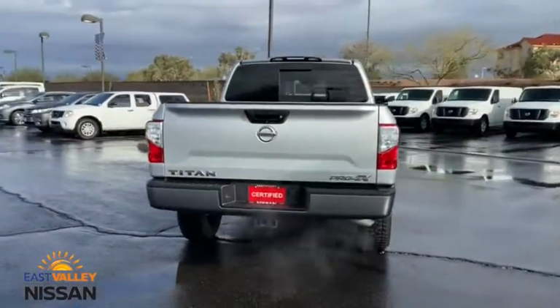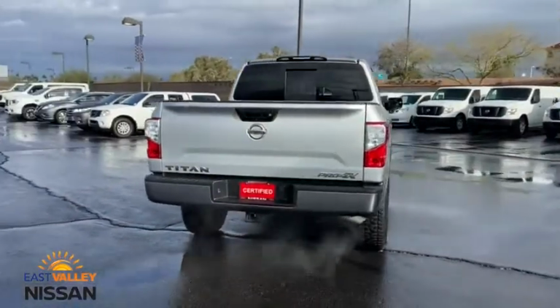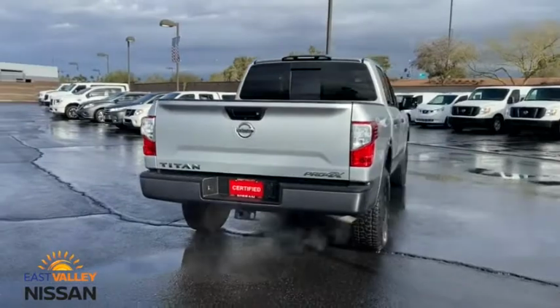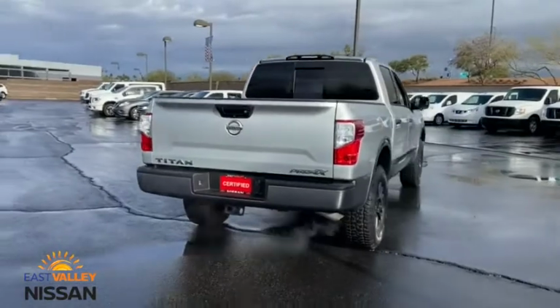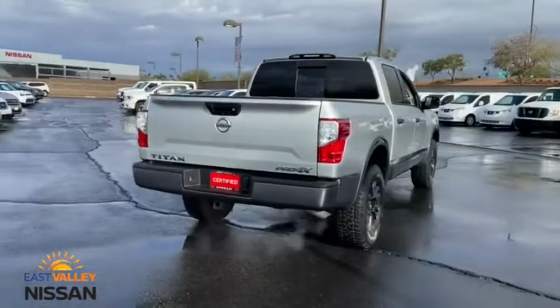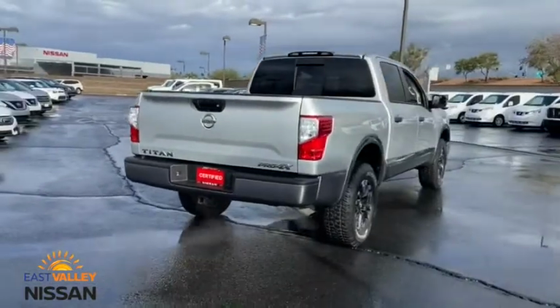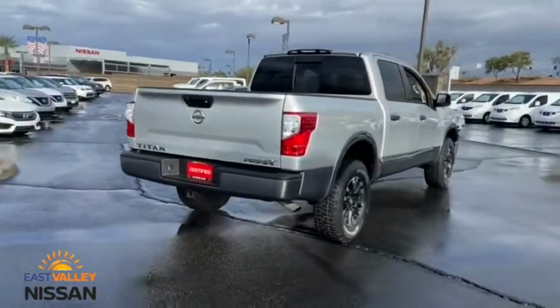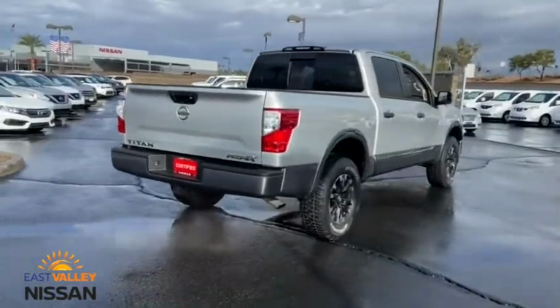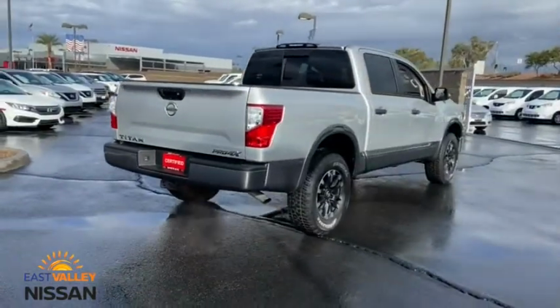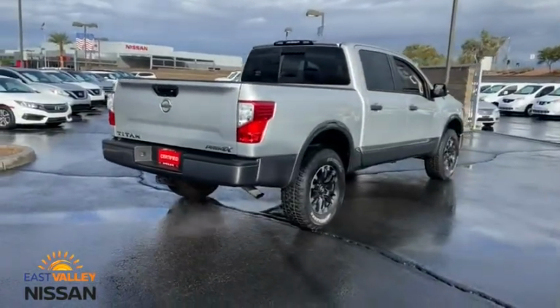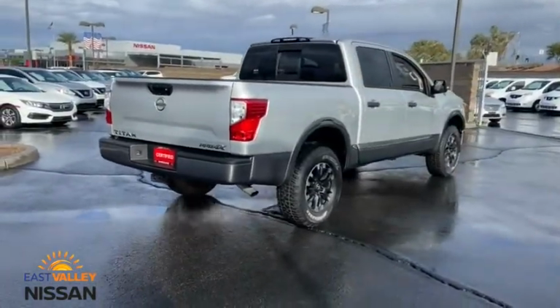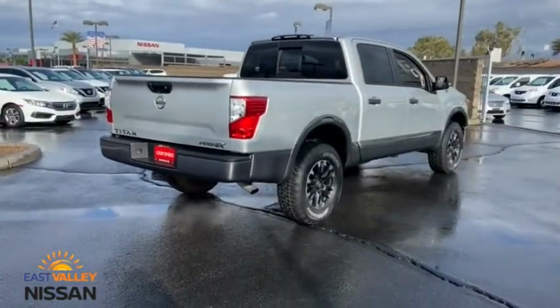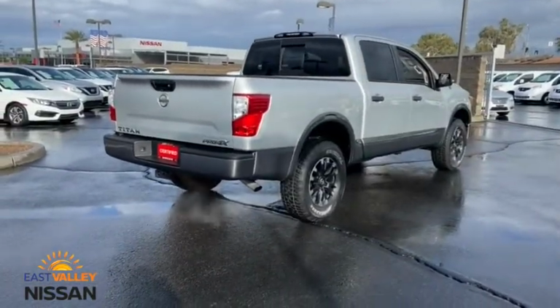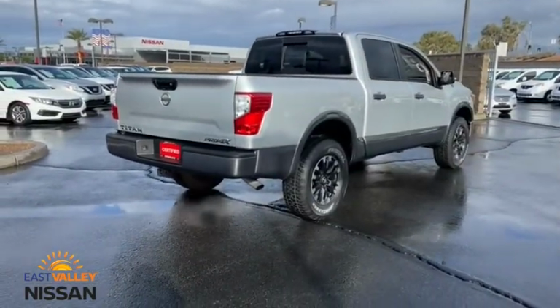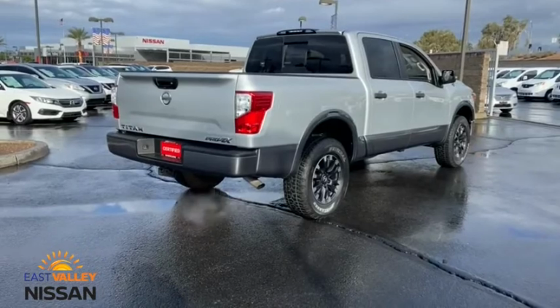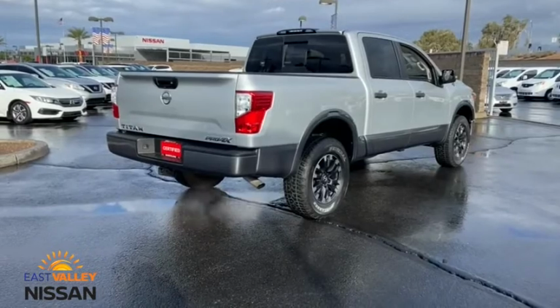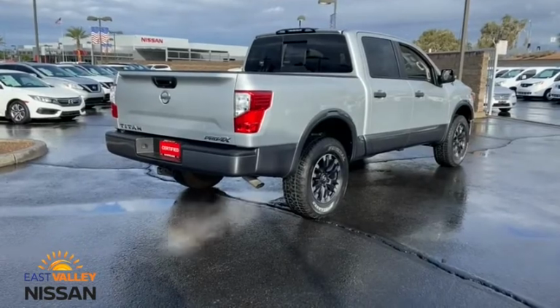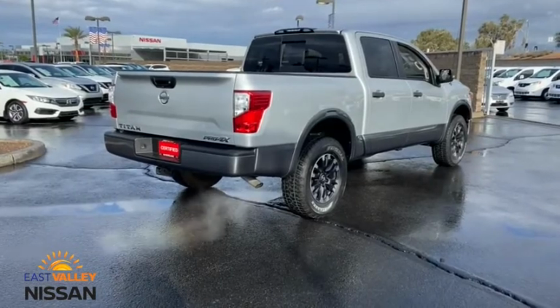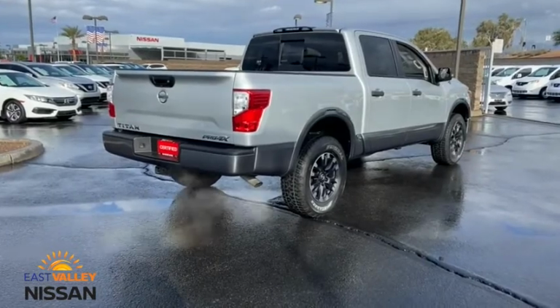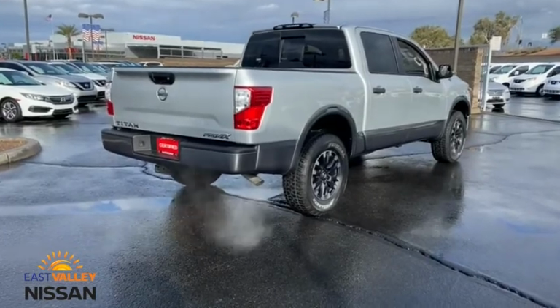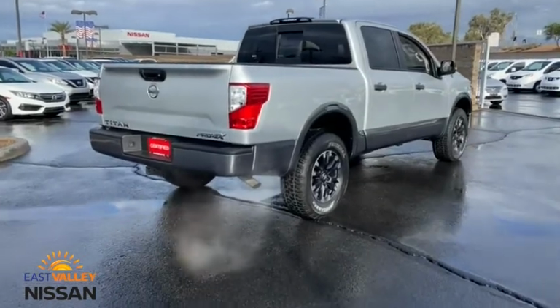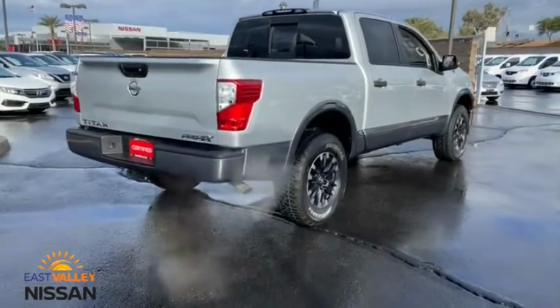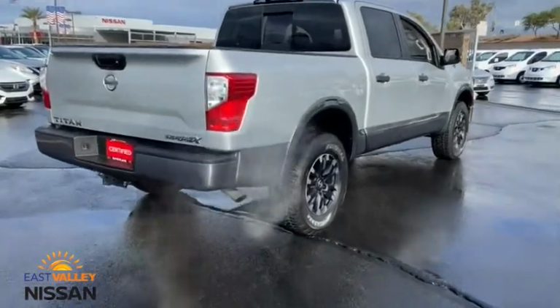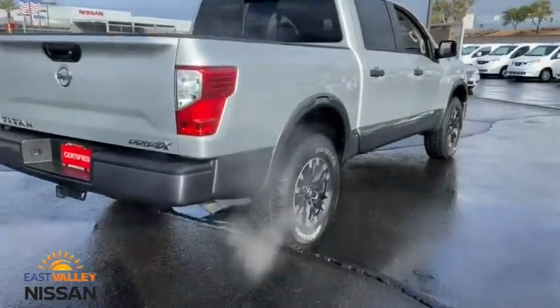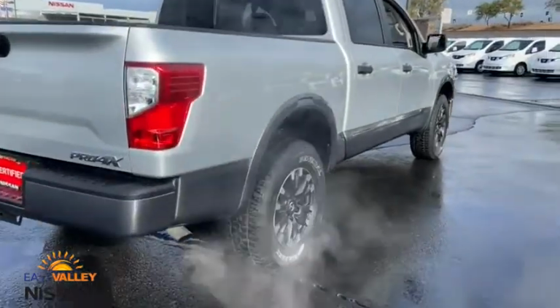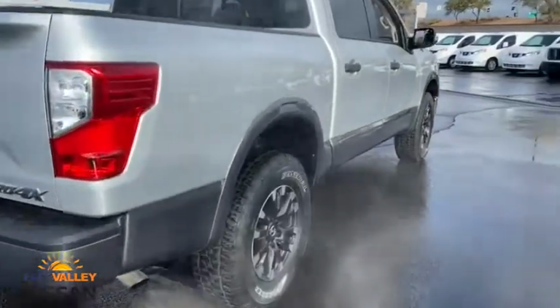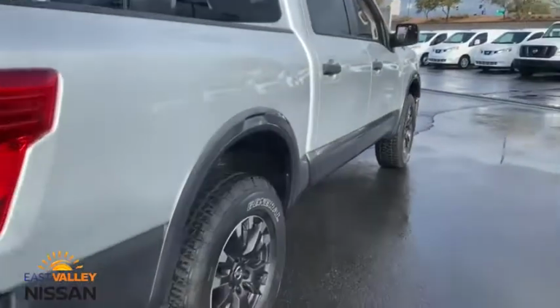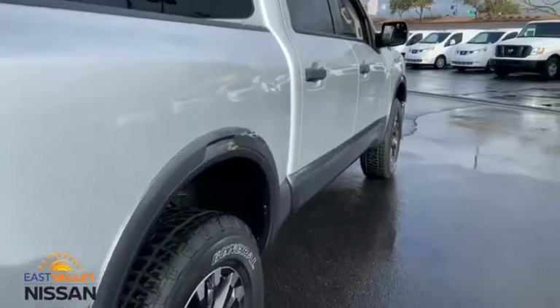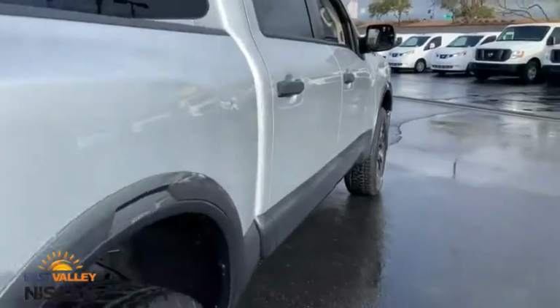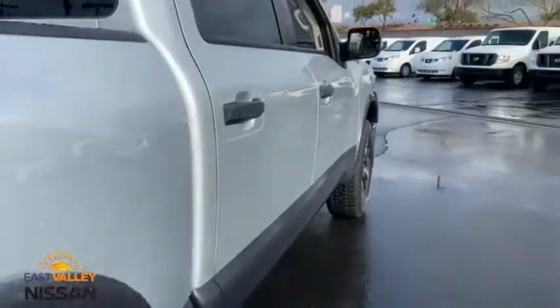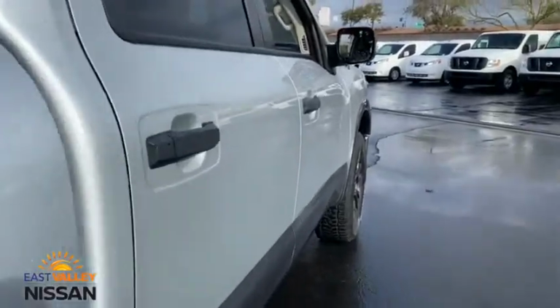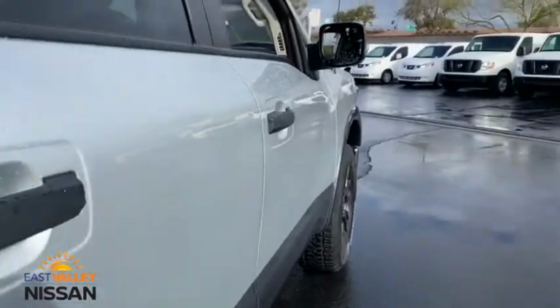This vehicle has less than 15,000 miles. Here are some of this vehicle's great options: backup camera, keyless entry, steering wheel audio controls, stability control, traction control, tow hitch, navigation system.